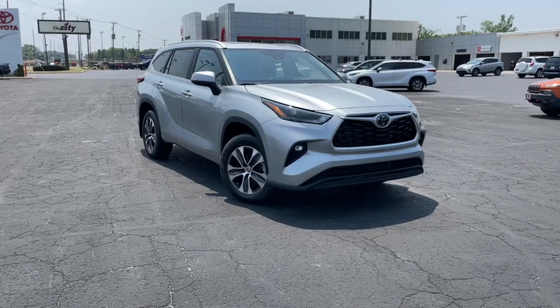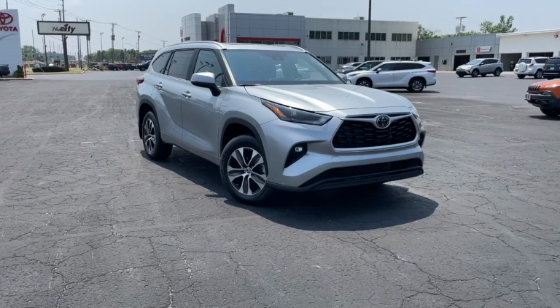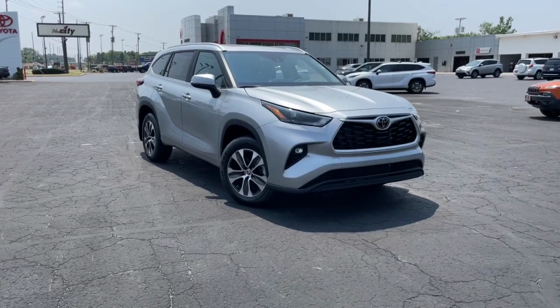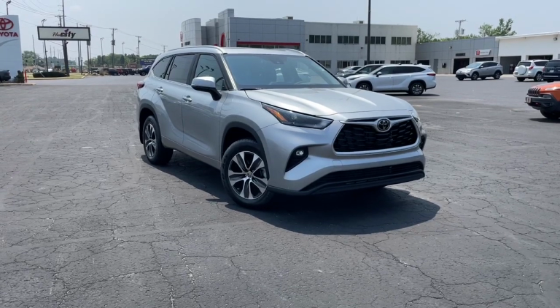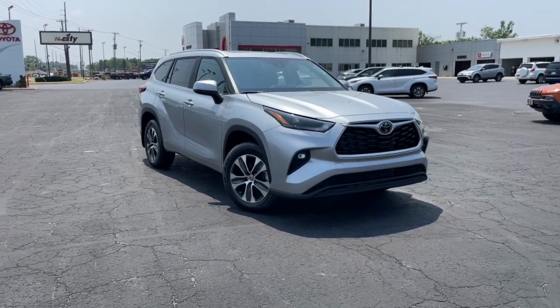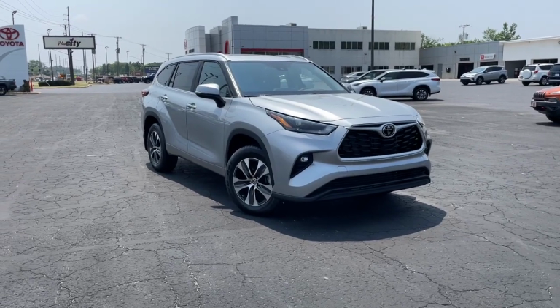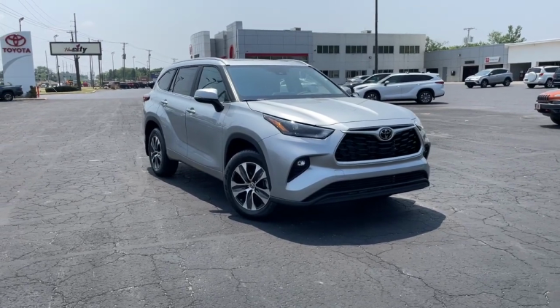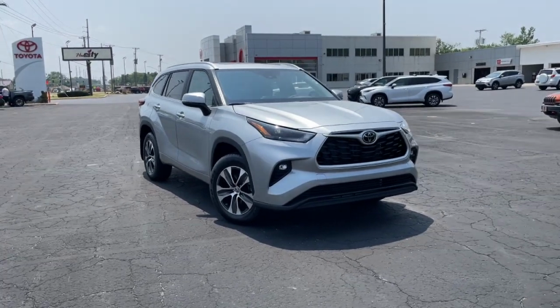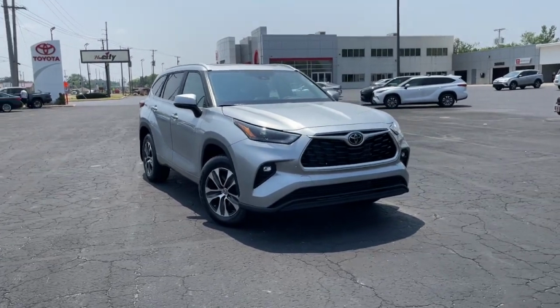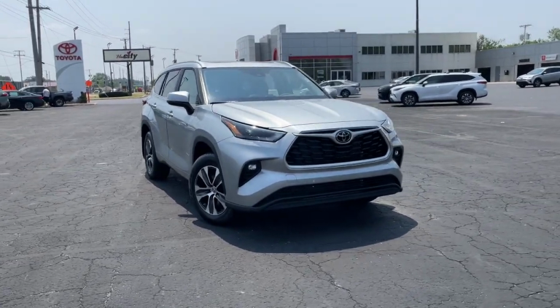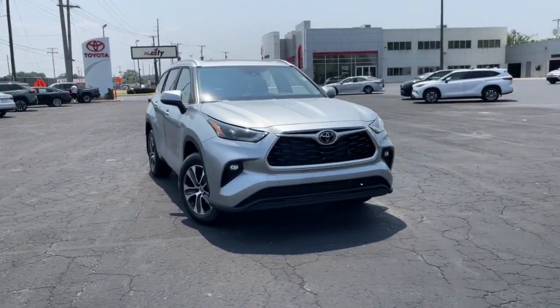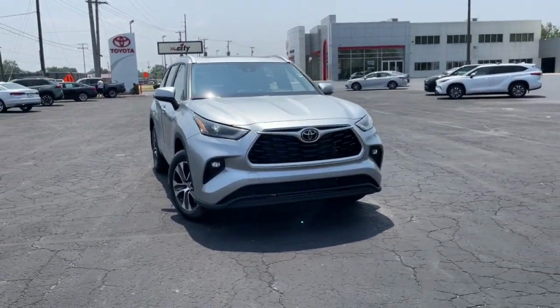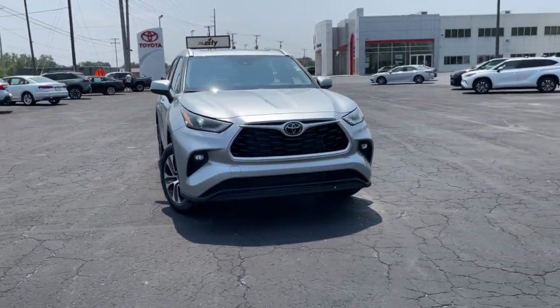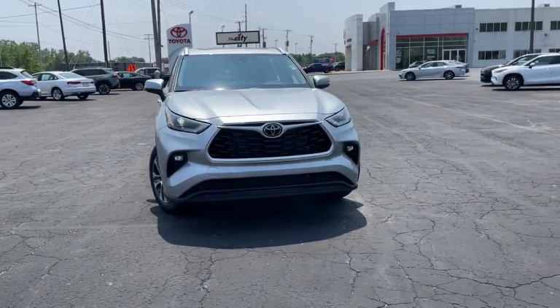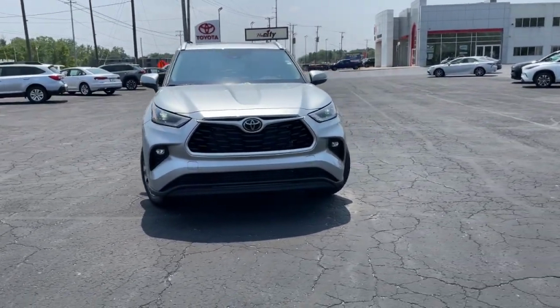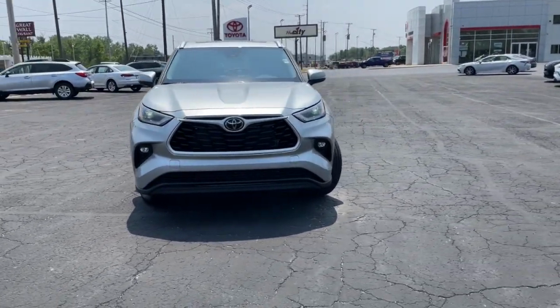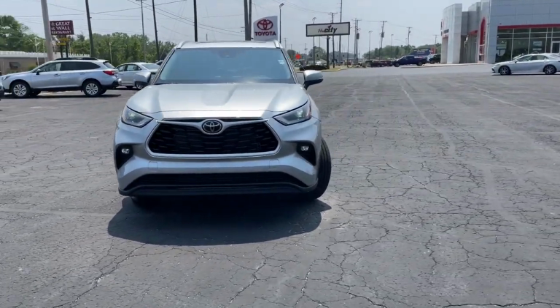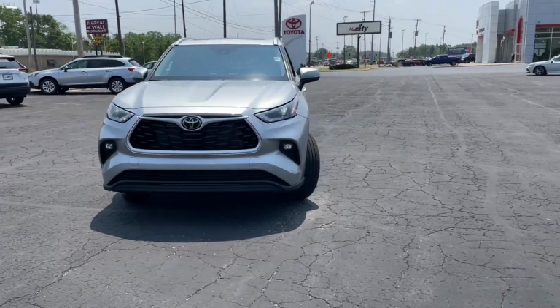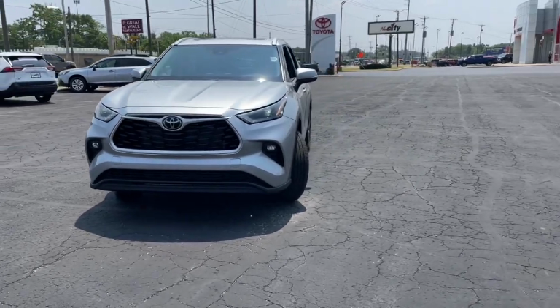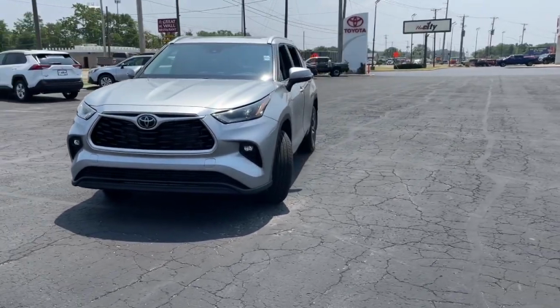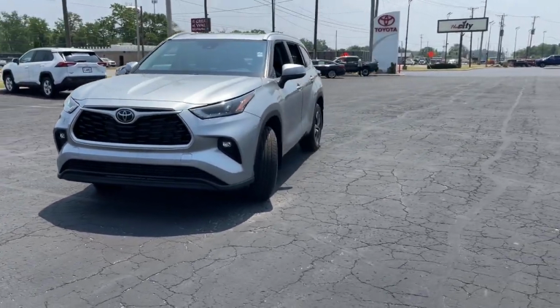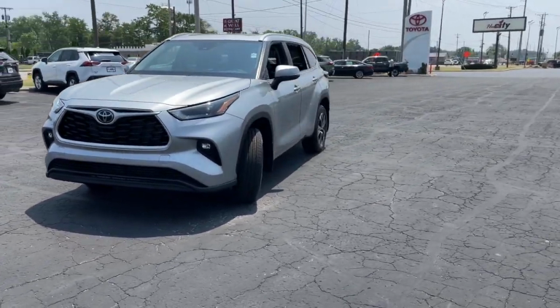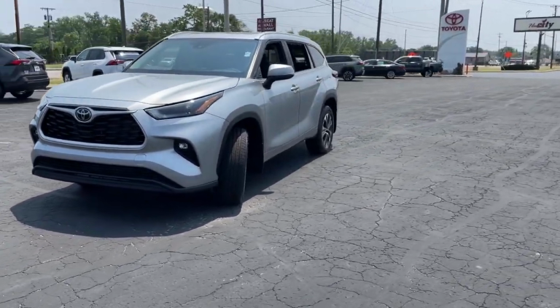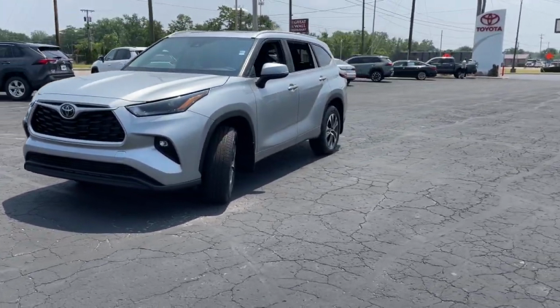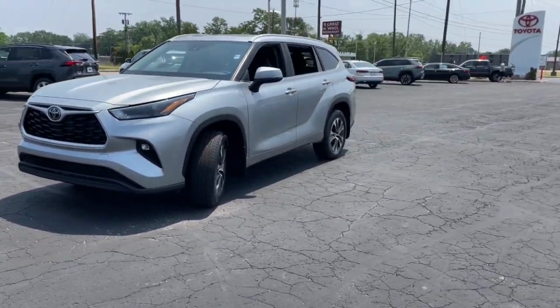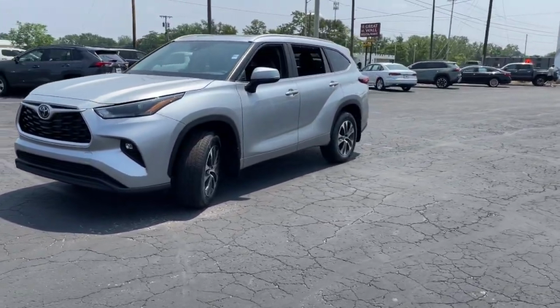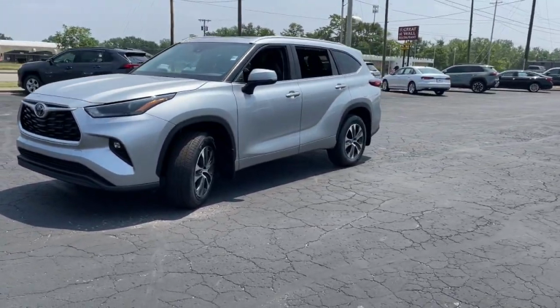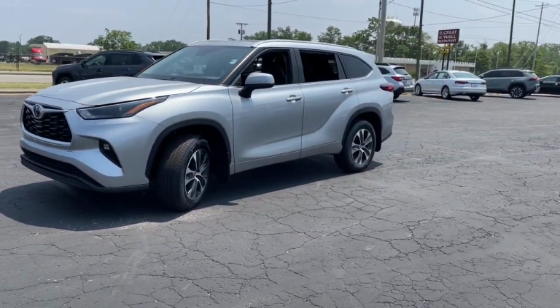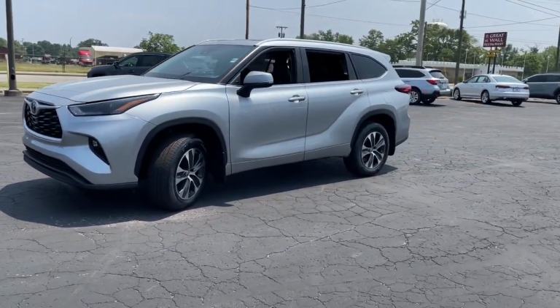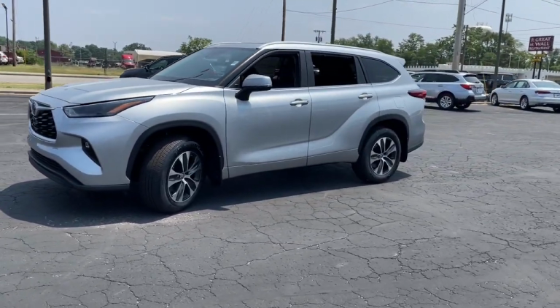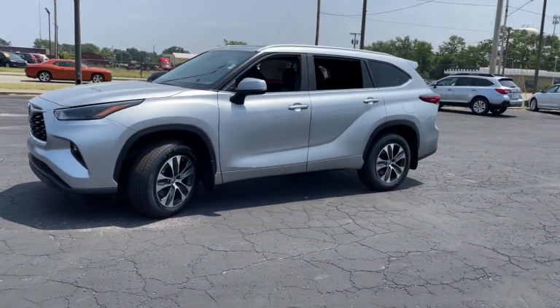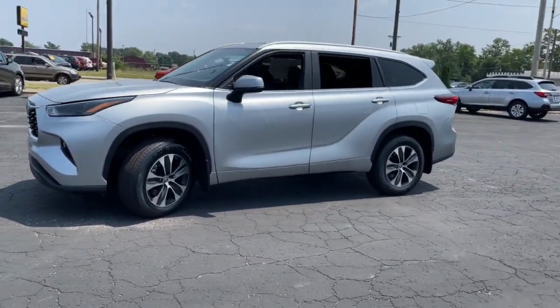Go home happy with the 2023 Toyota Highlander. Give your family this spacious, efficient Highlander and start building your road trip memories.